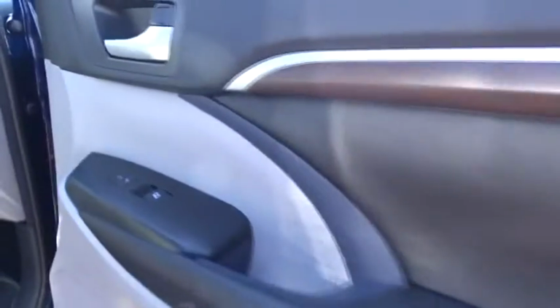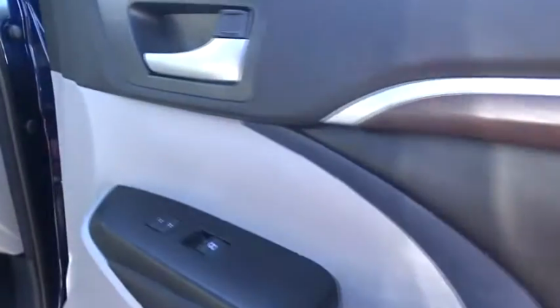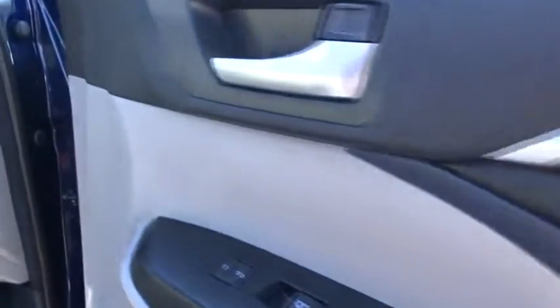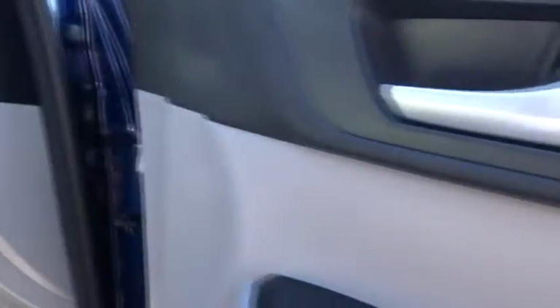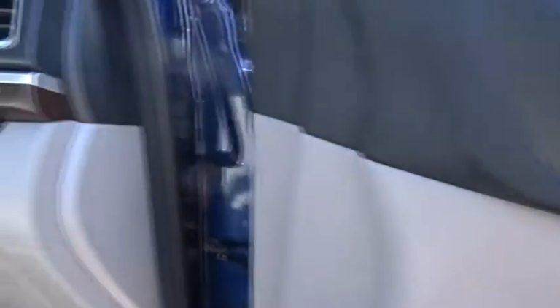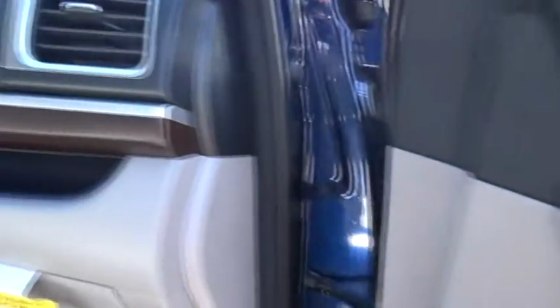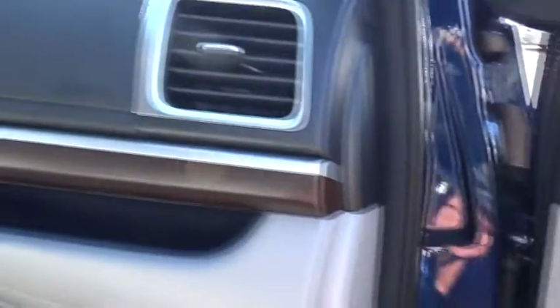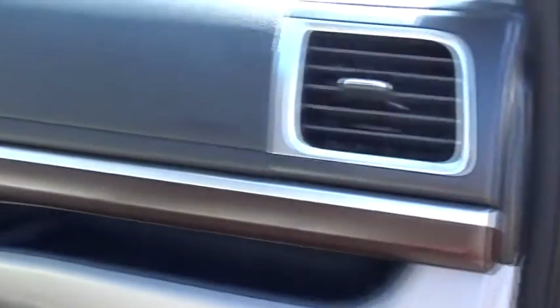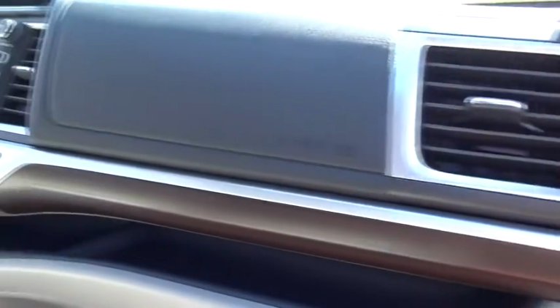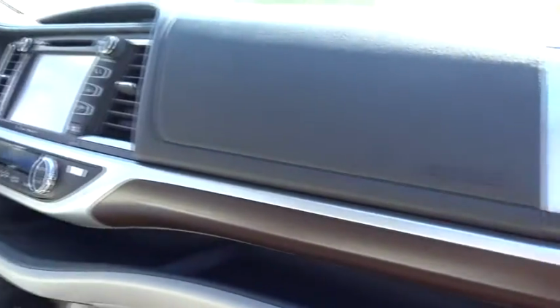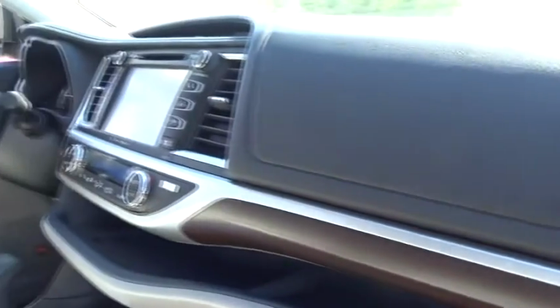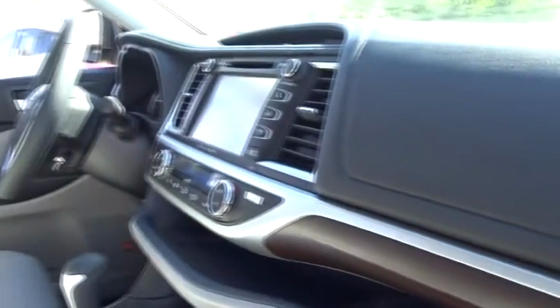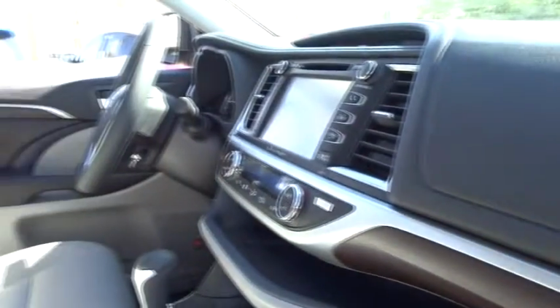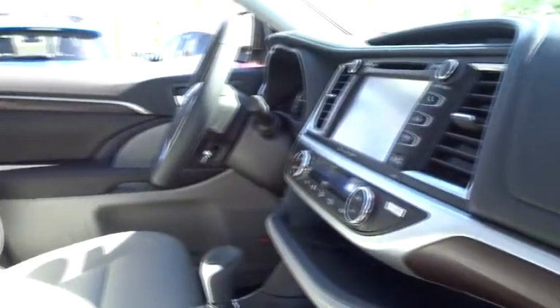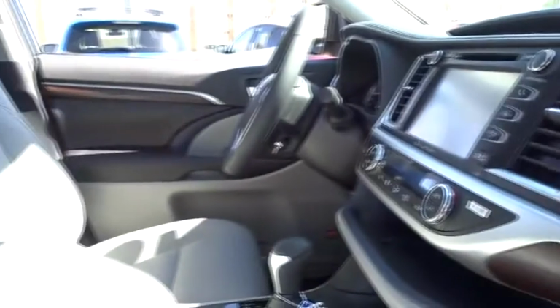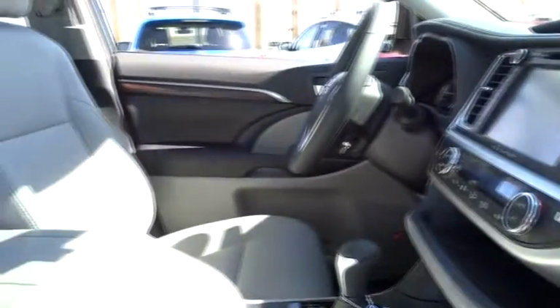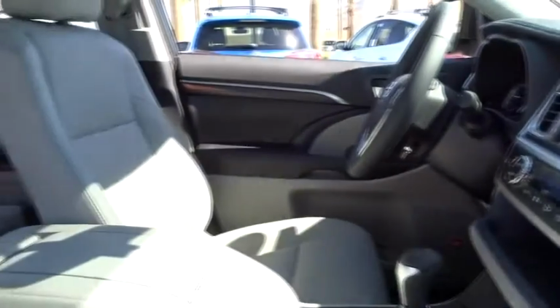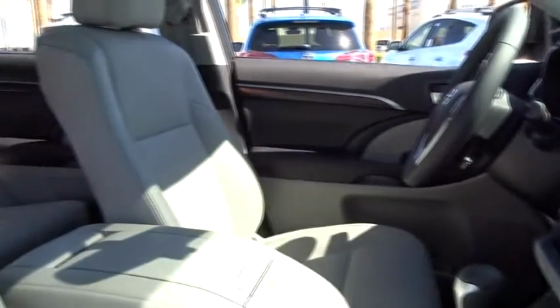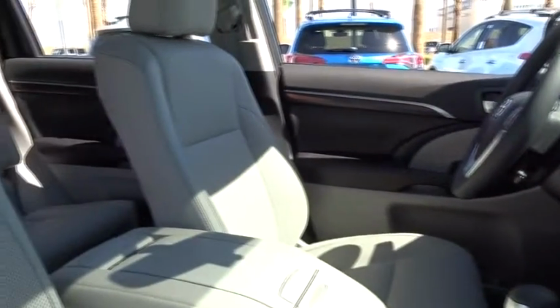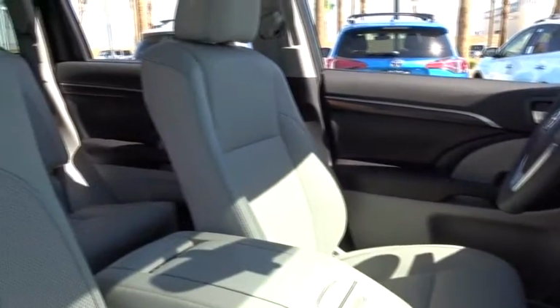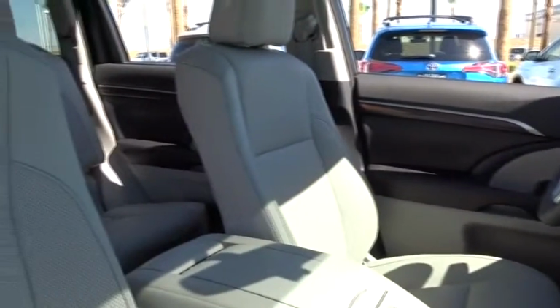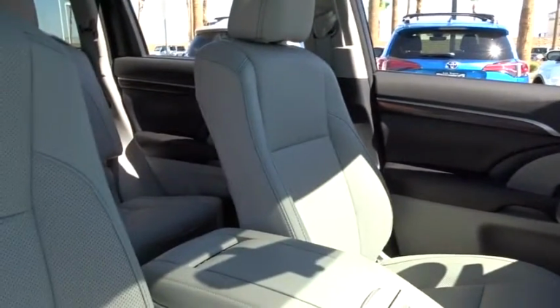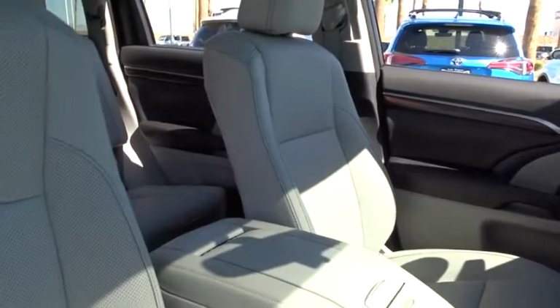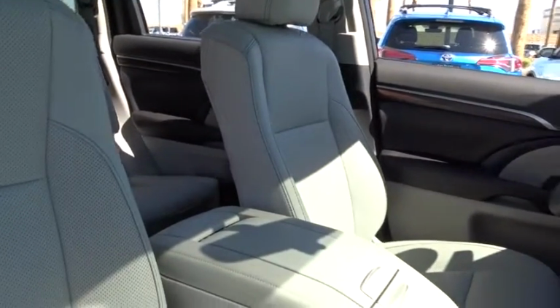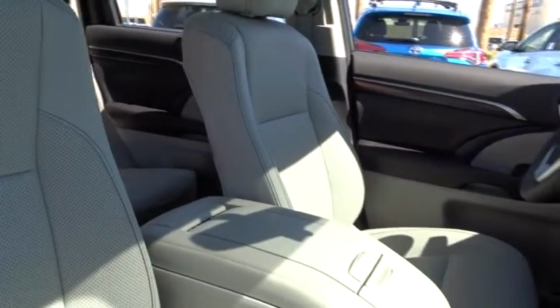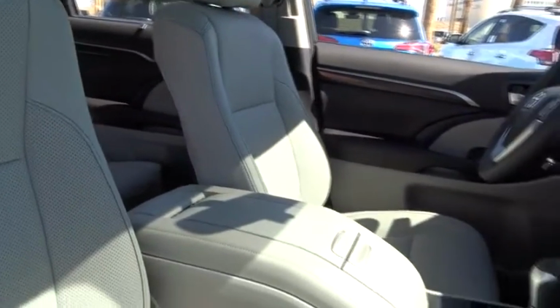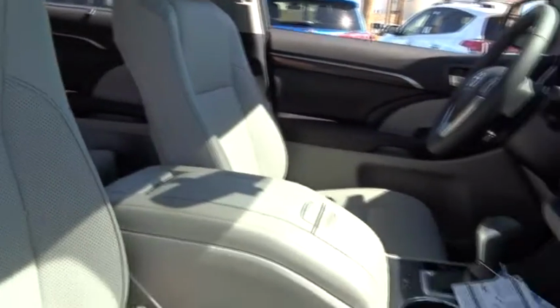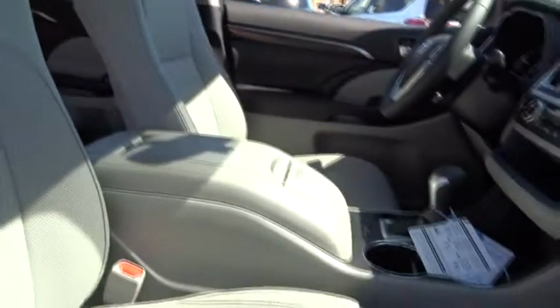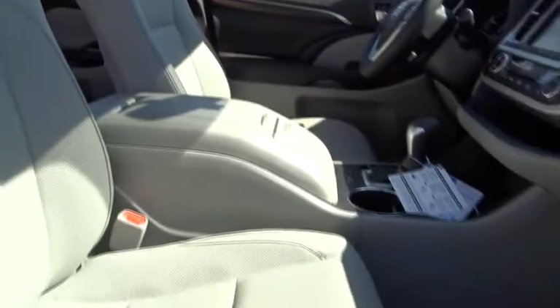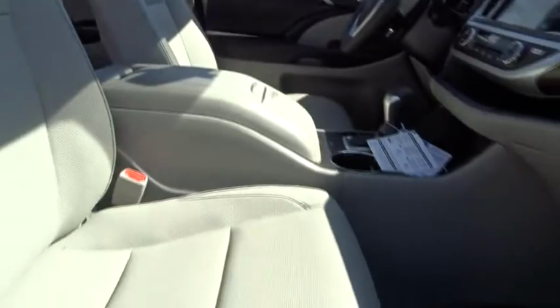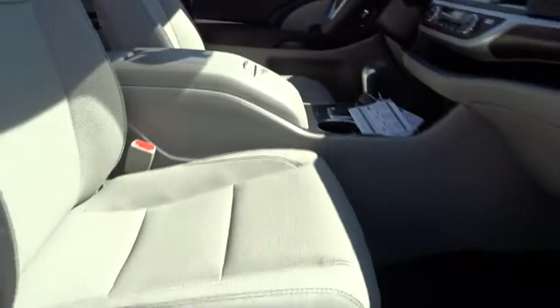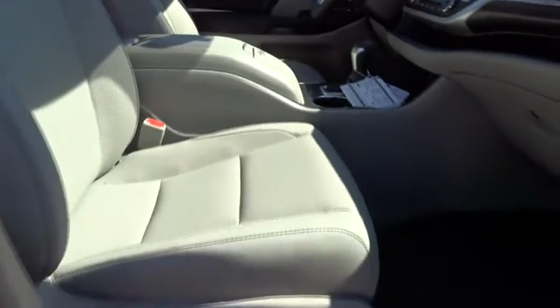Here are some of this vehicle's great options: traction control, stability control, power liftgate, navigation system, power passenger seat, steering wheel audio control, keyless entry.